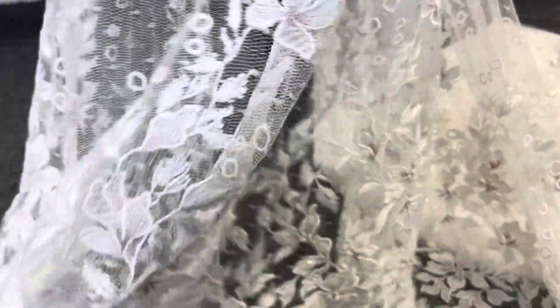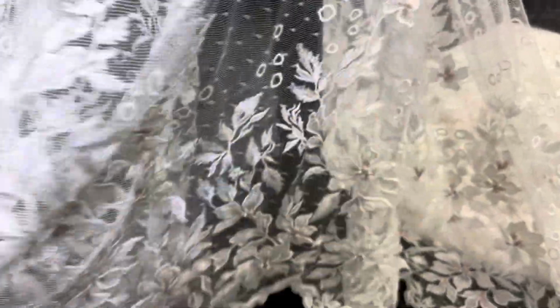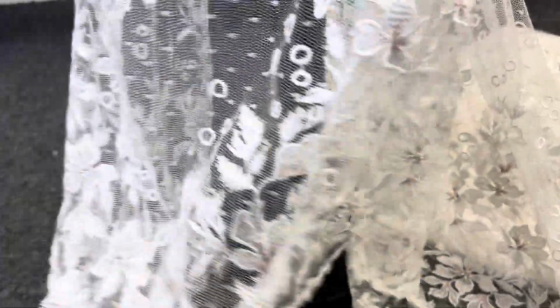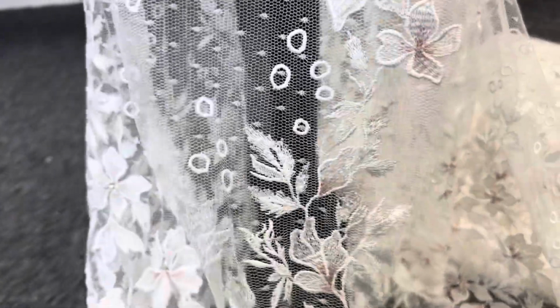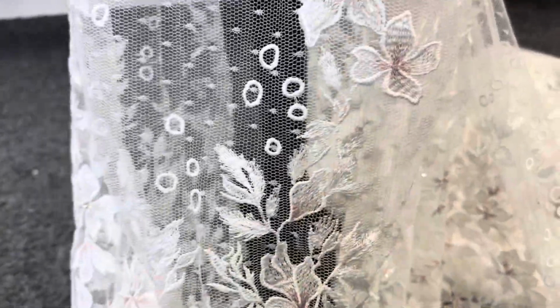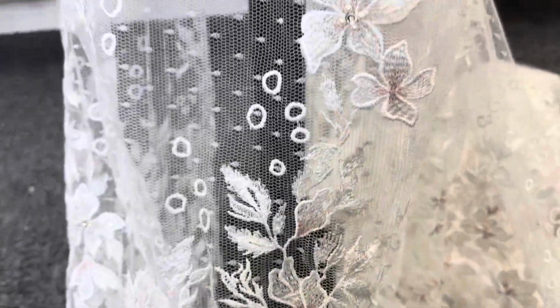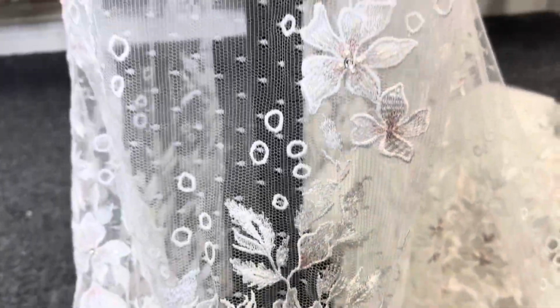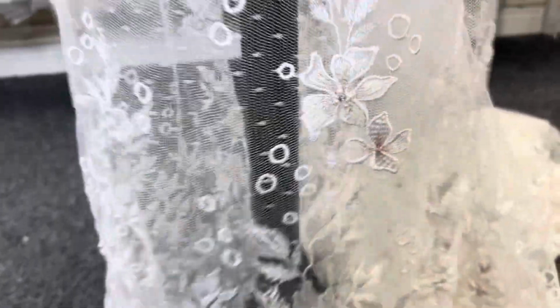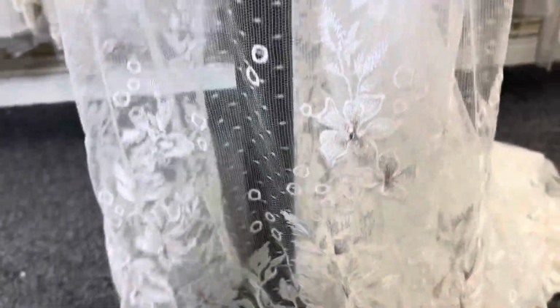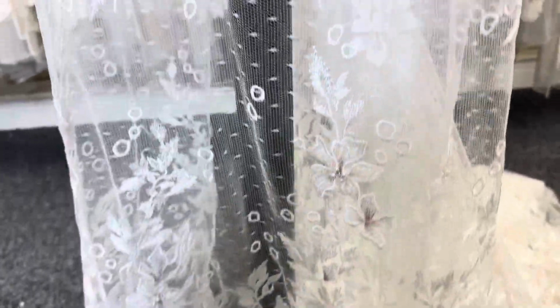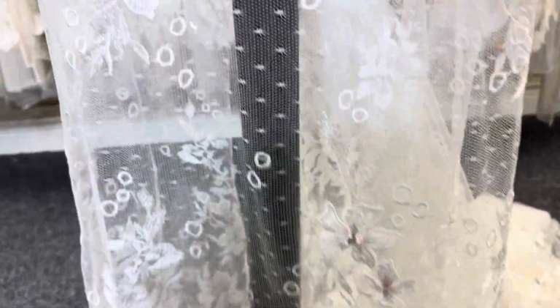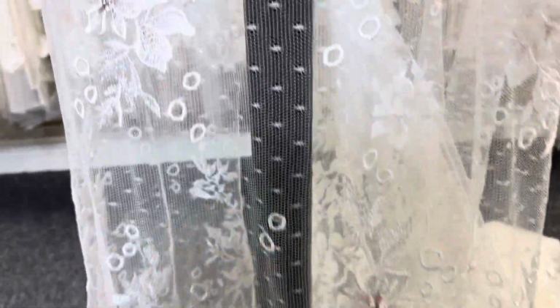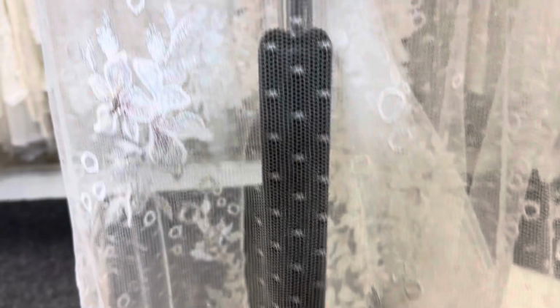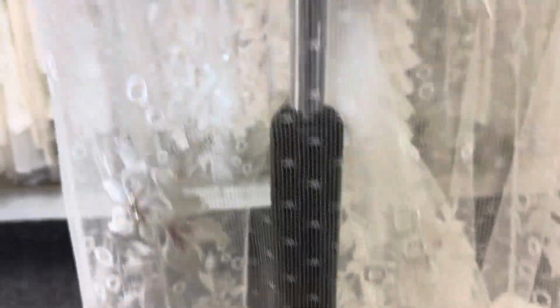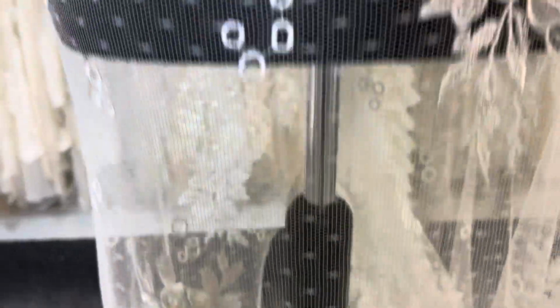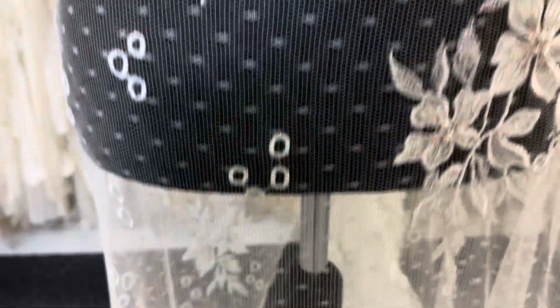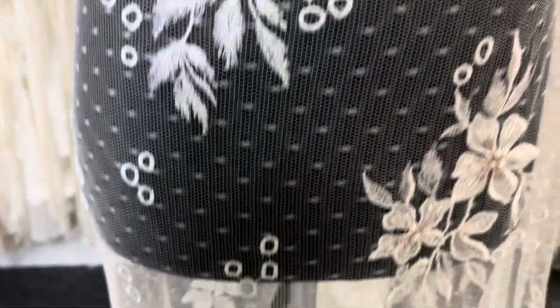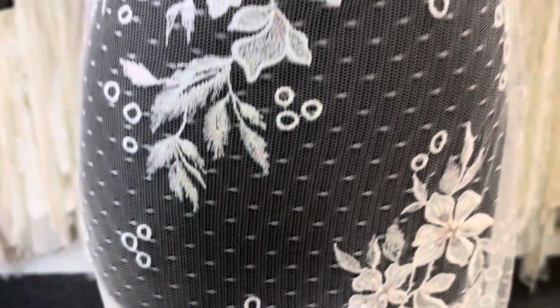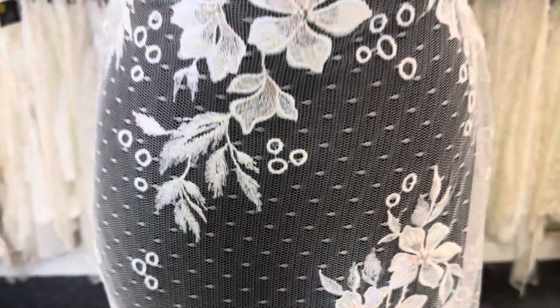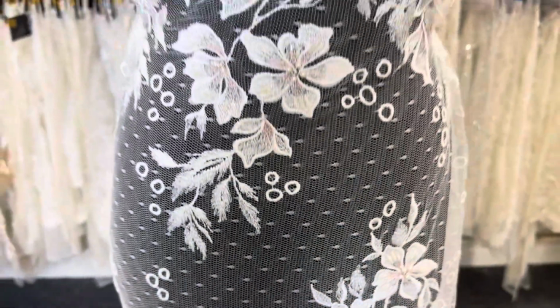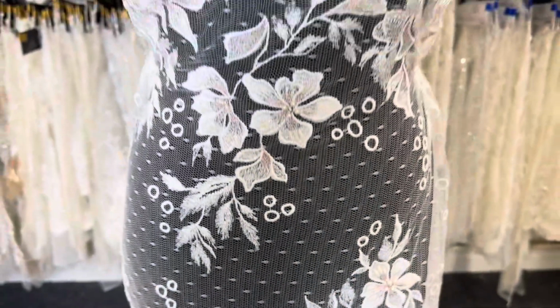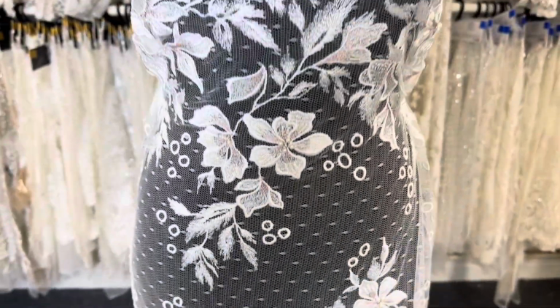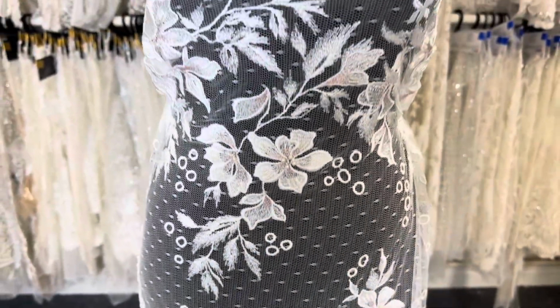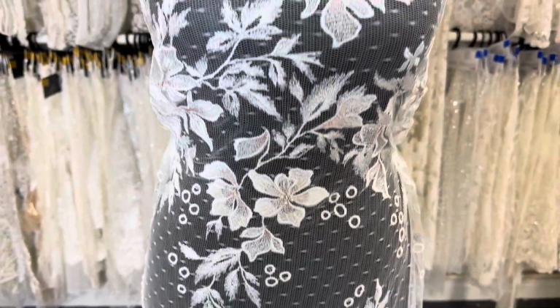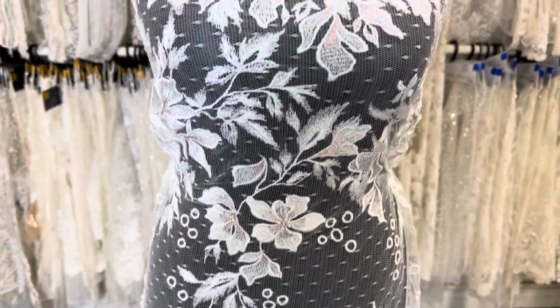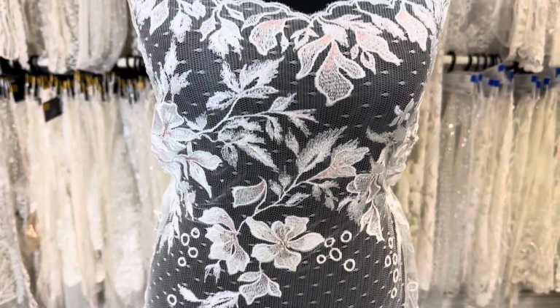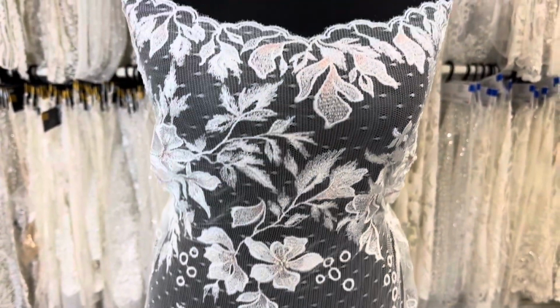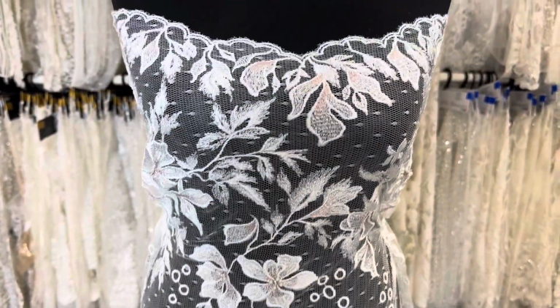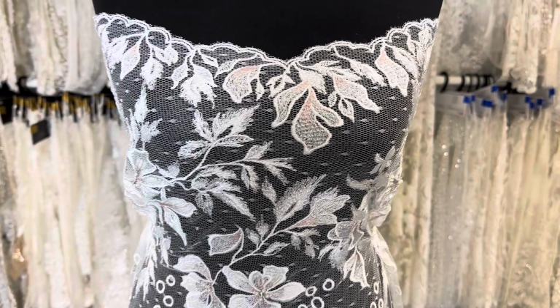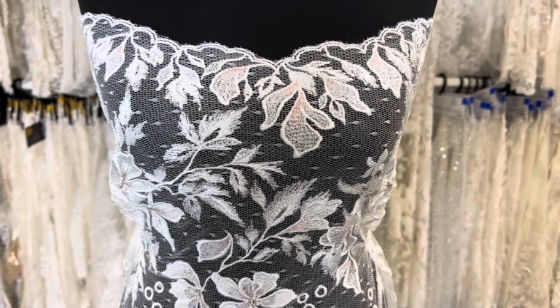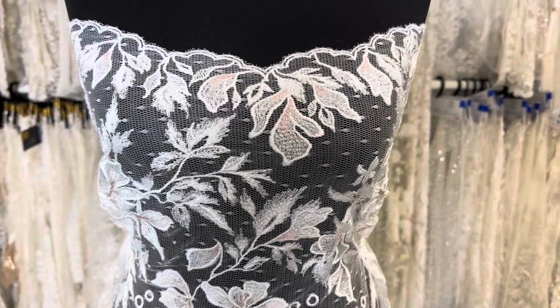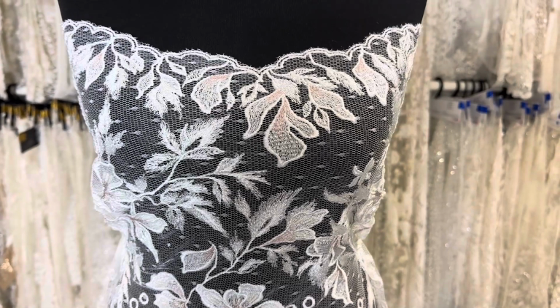Lovely drape, lovely handle, beautiful movement. Henrietta is an absolute delight and is available from stock with no minimums and of course worldwide shipping.